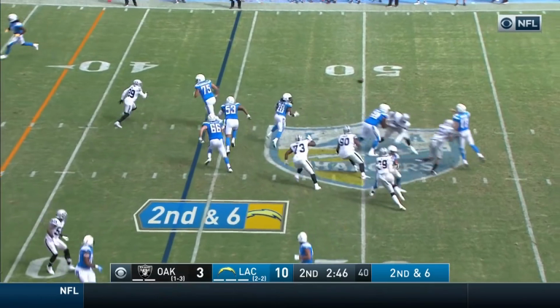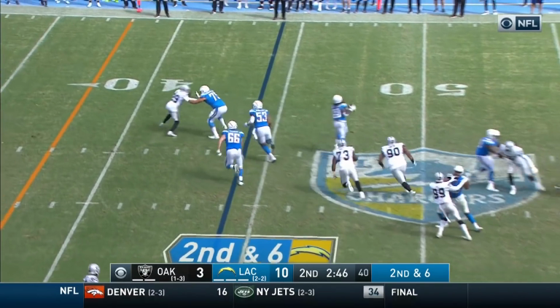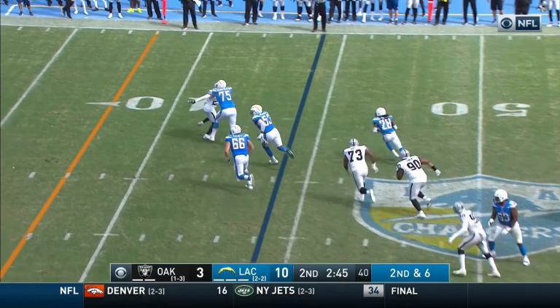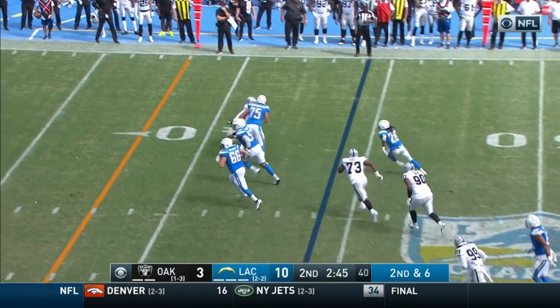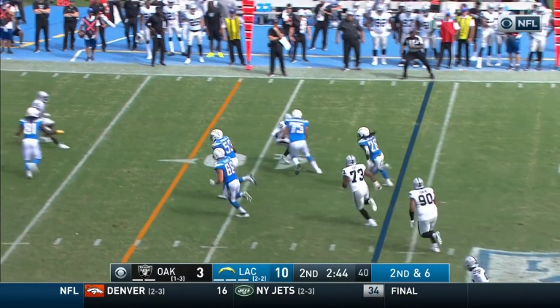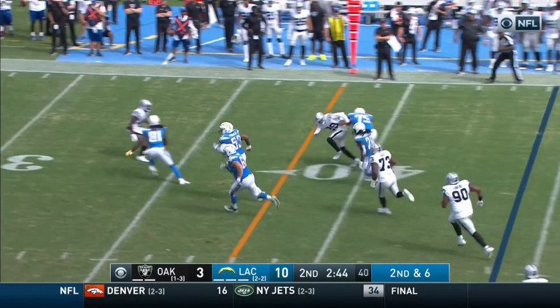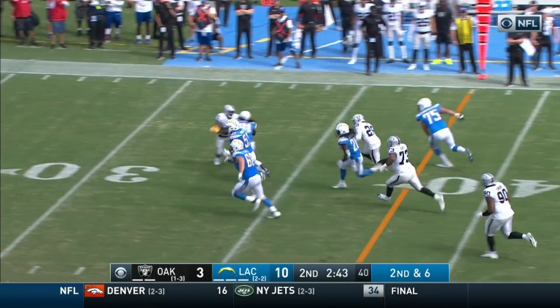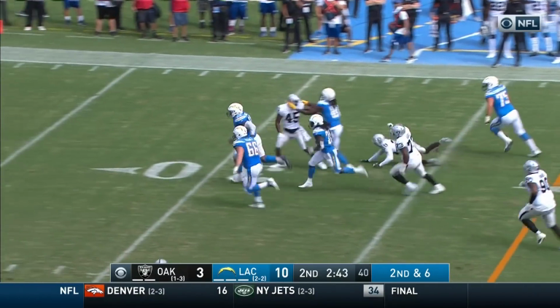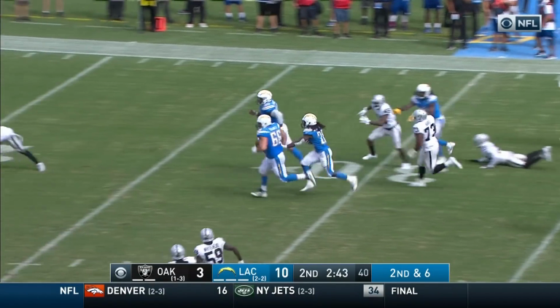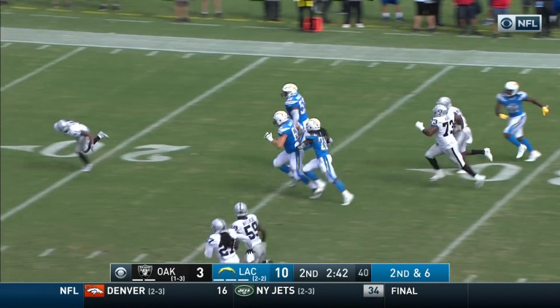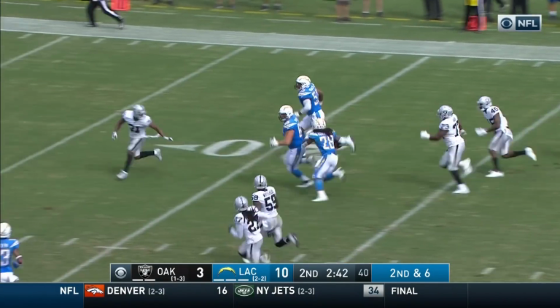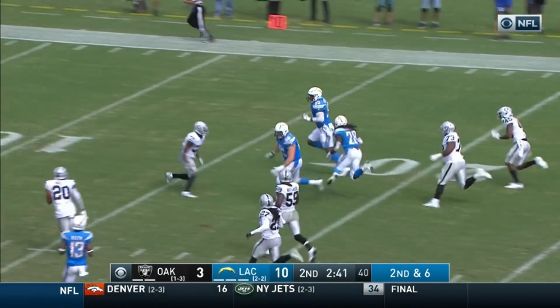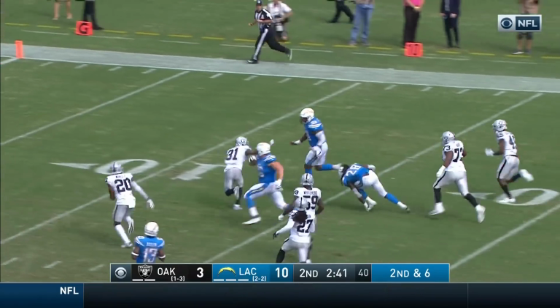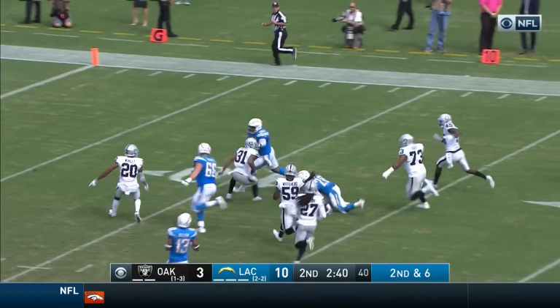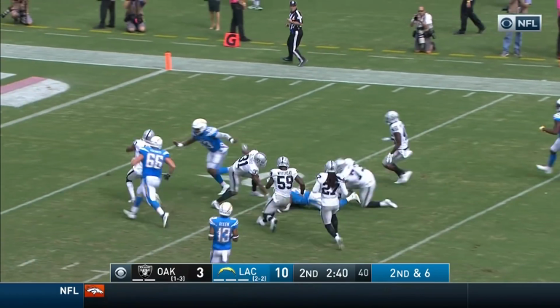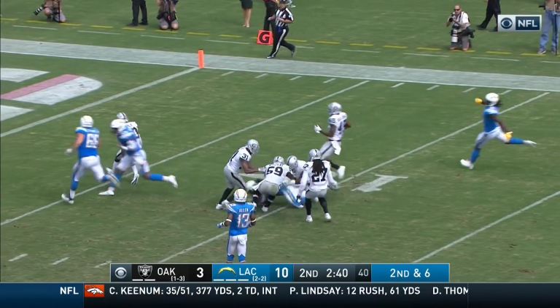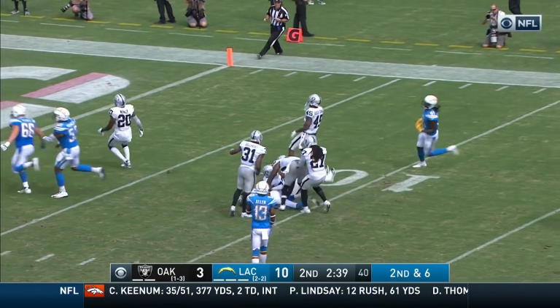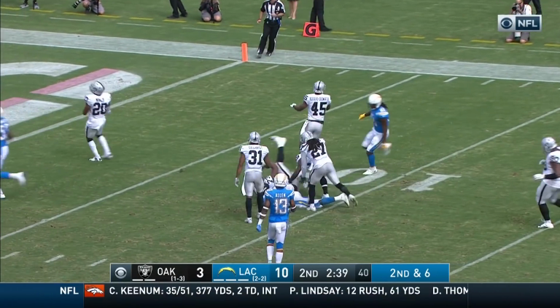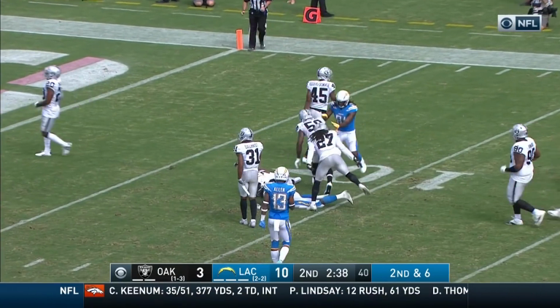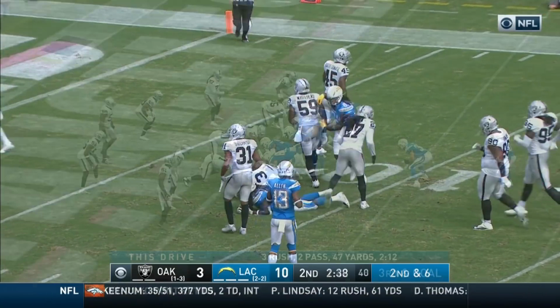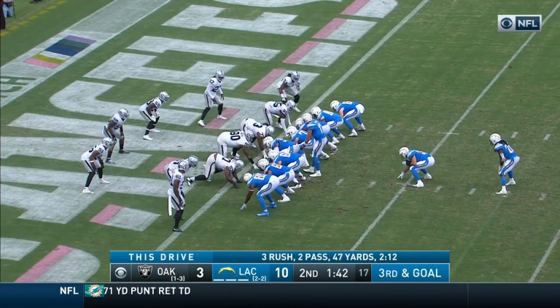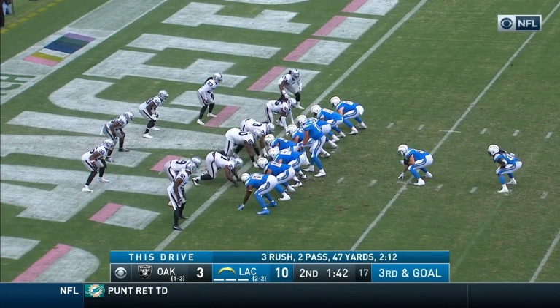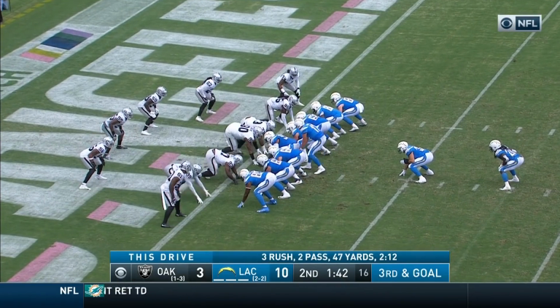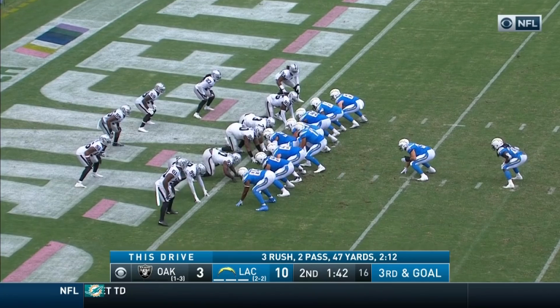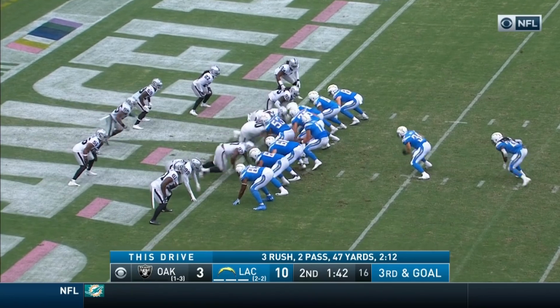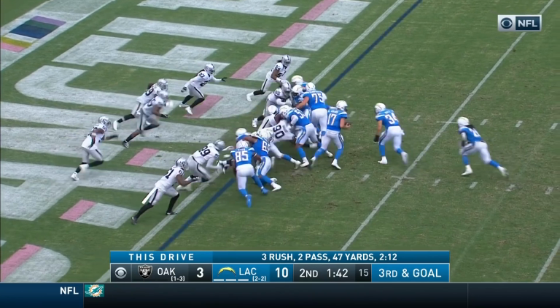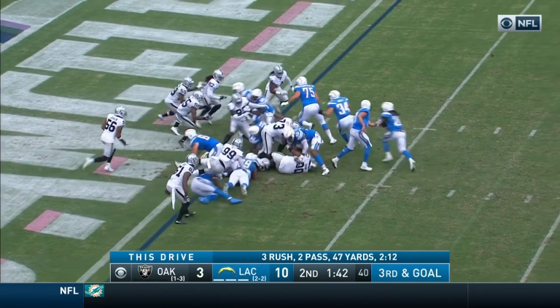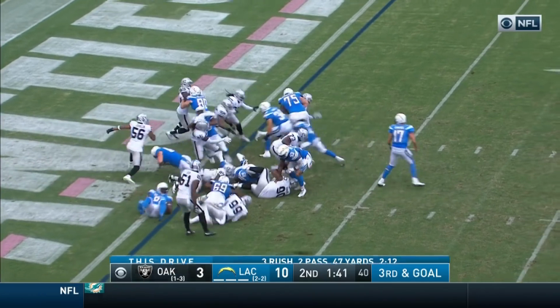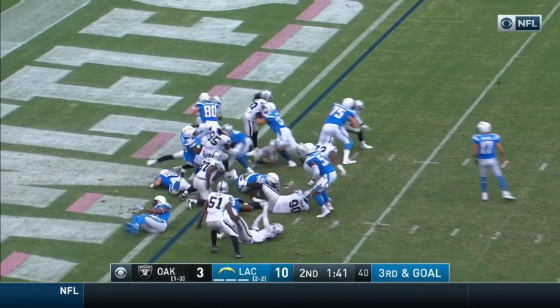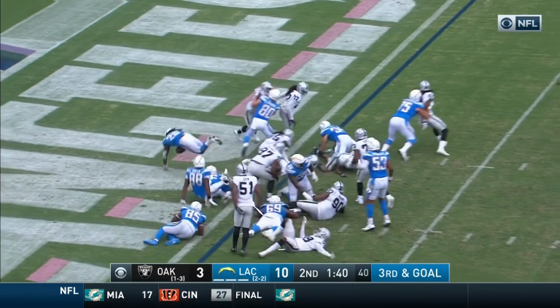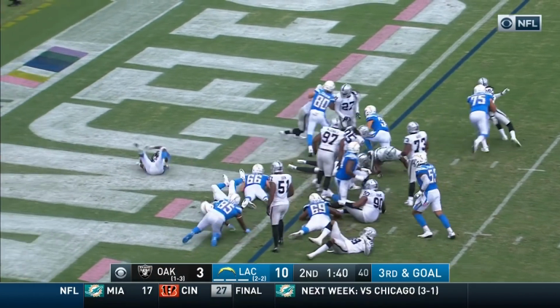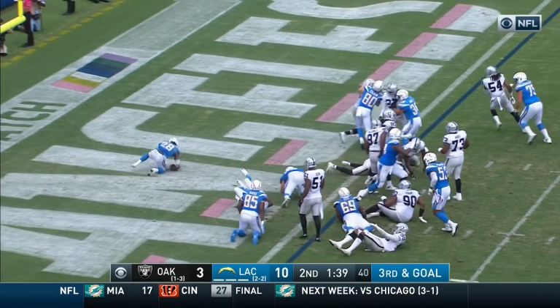Under pressure, got it away. This is Gordon with blockers — Gordon to the 20, tripped up and goes down short of the 10-yard line. The game plan: traditional fullback down in front of Gordon. Gordon — for the touchdown!